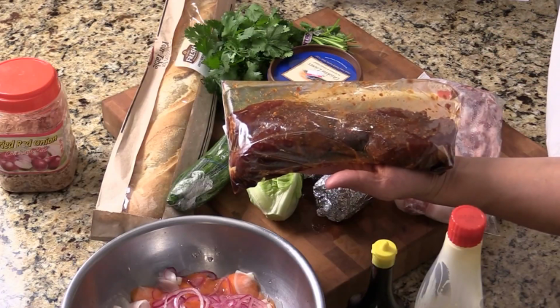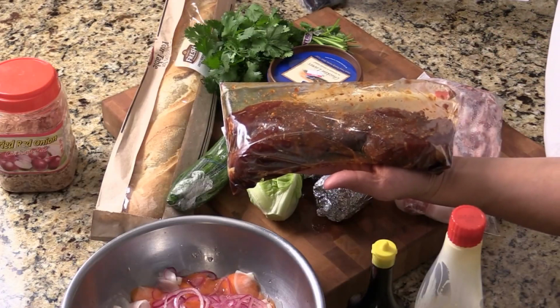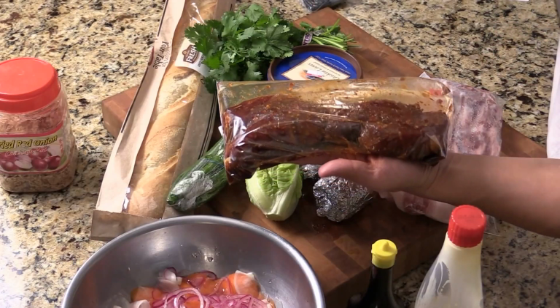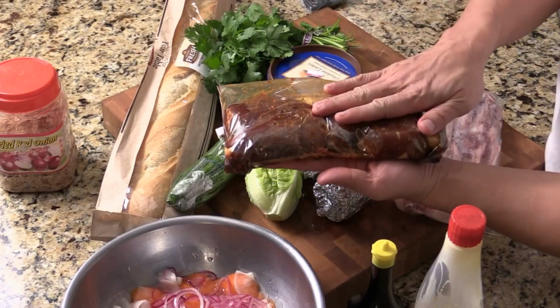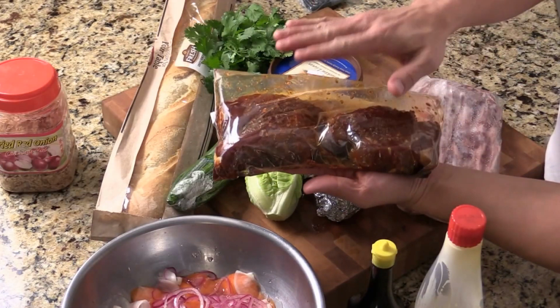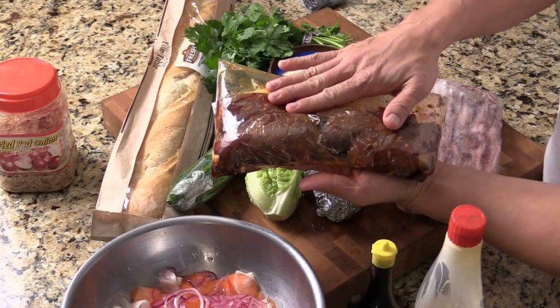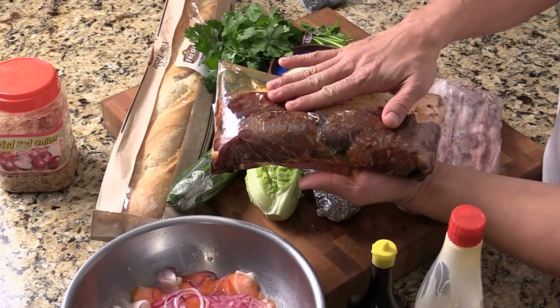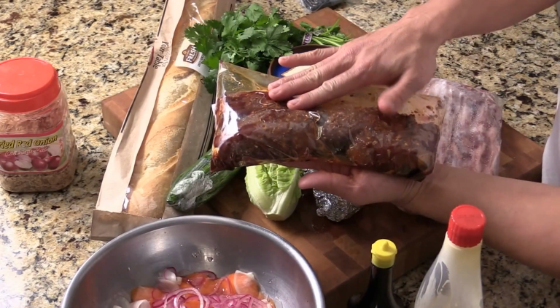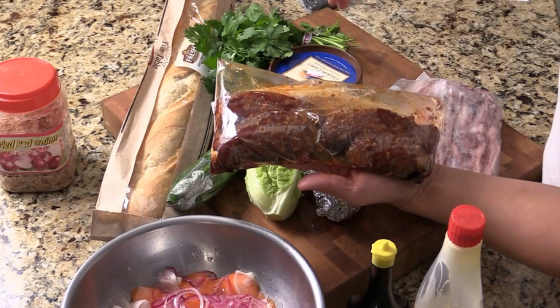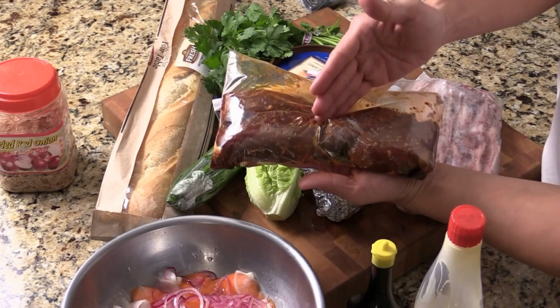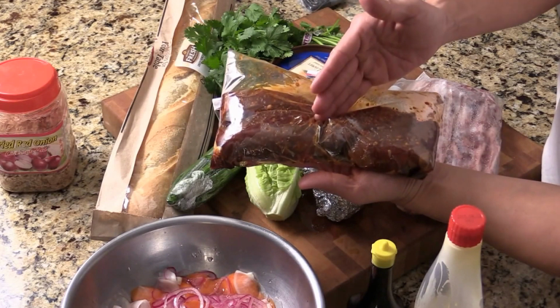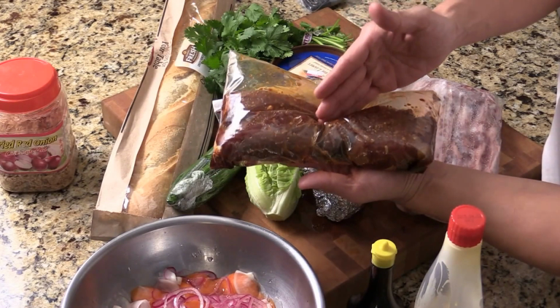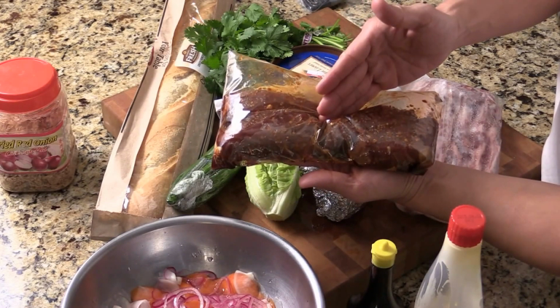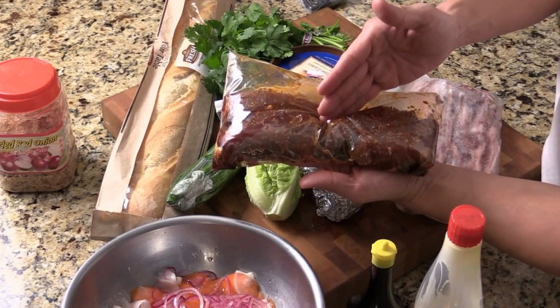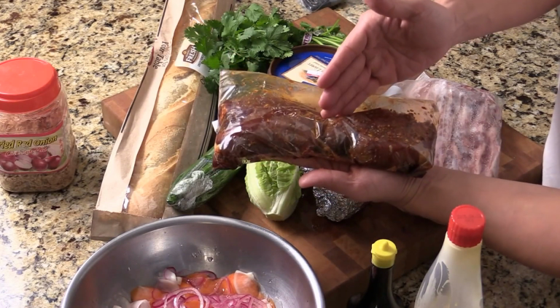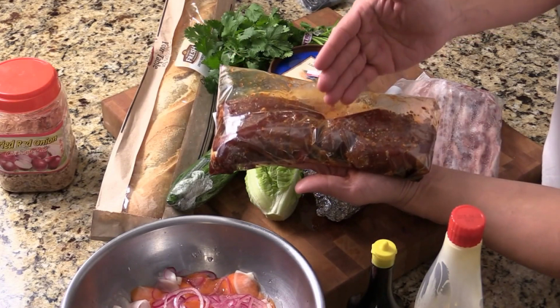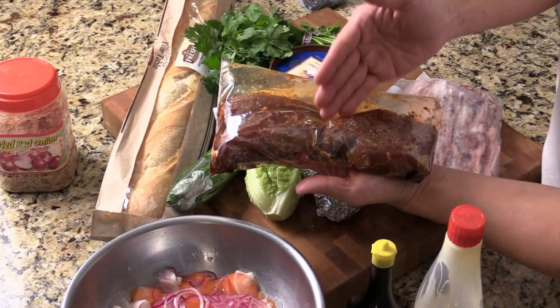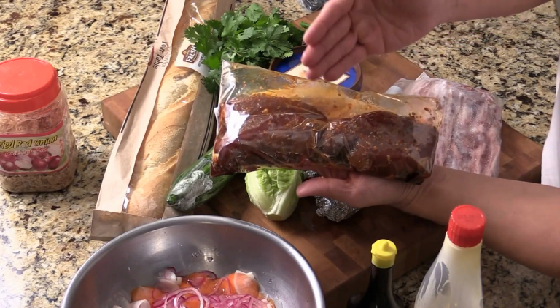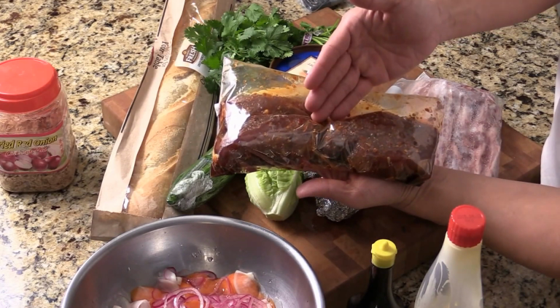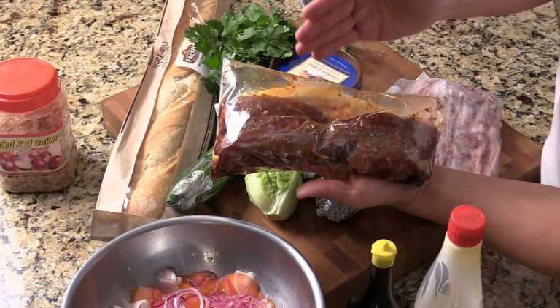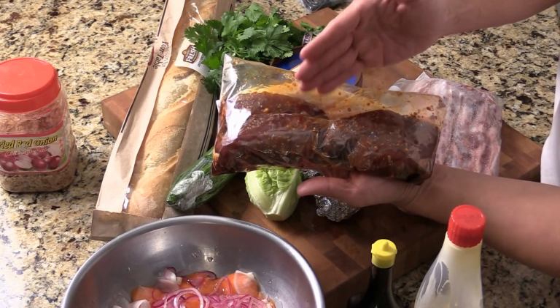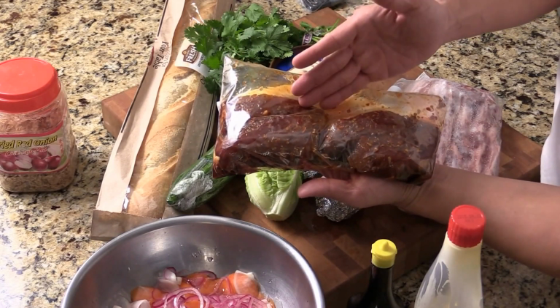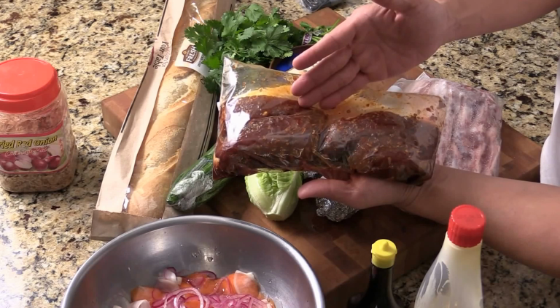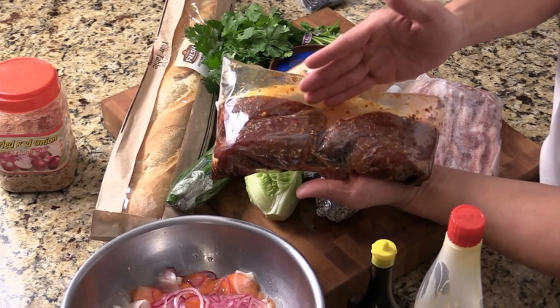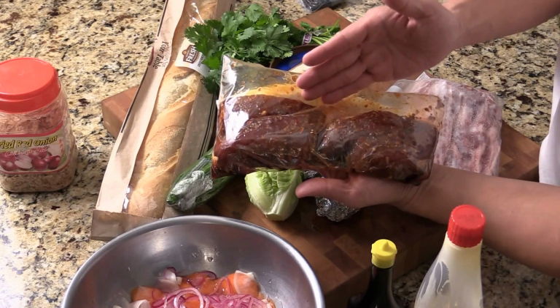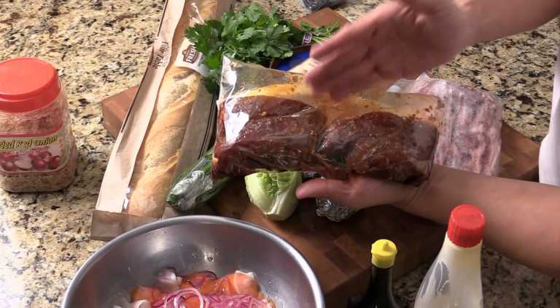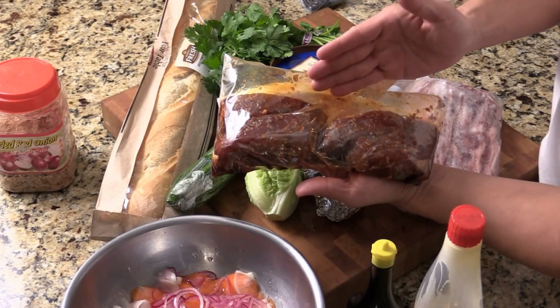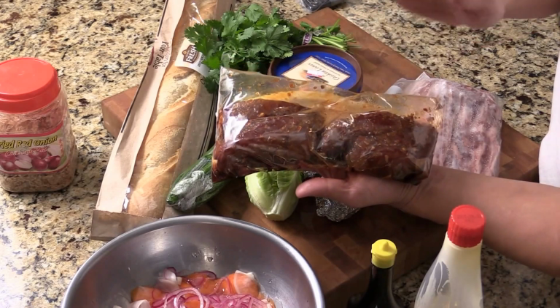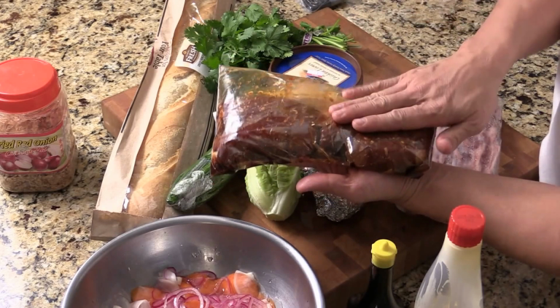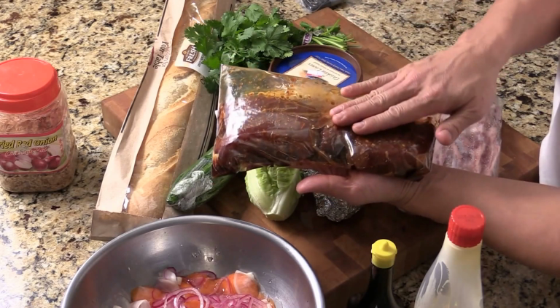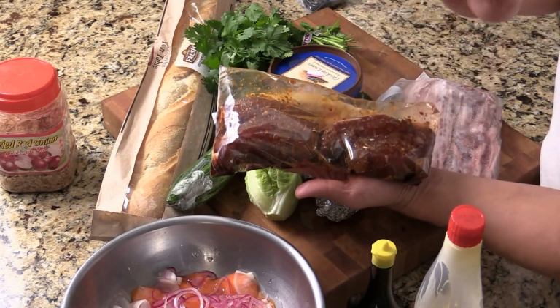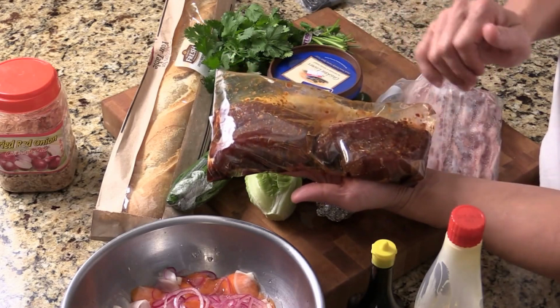Here I got four beautiful pork tenderloins. I marinated them this morning with ginger, garlic, hot chili, wine, soy sauce, oyster sauce, hoisin sauce, brown sugar, and white pepper.